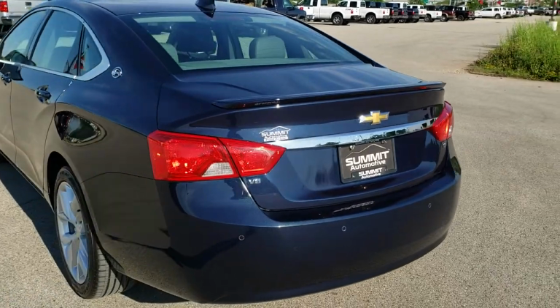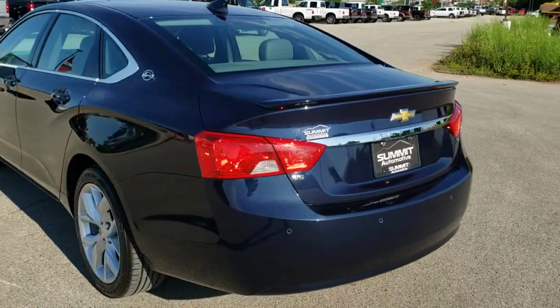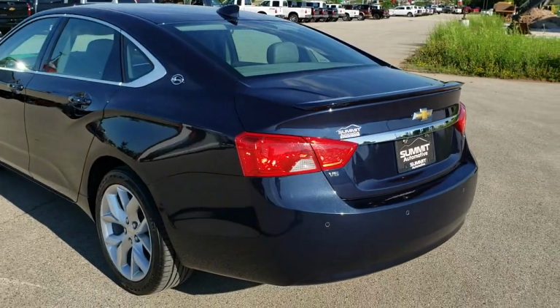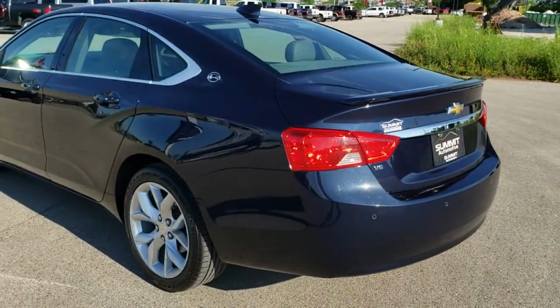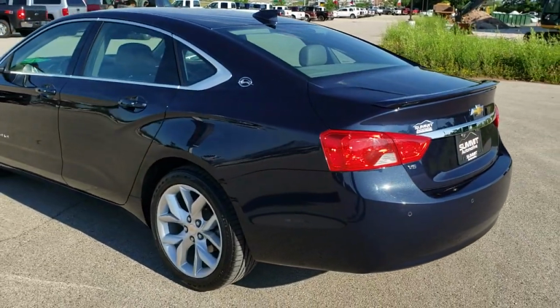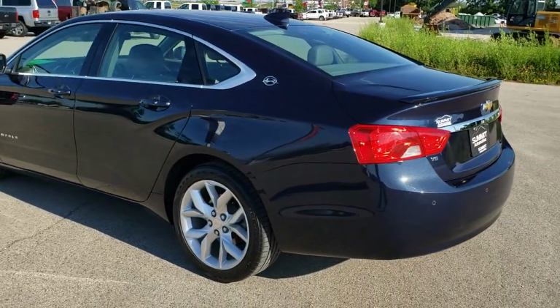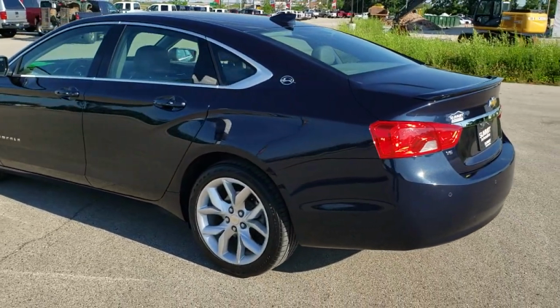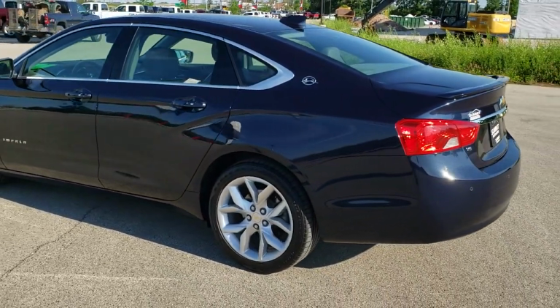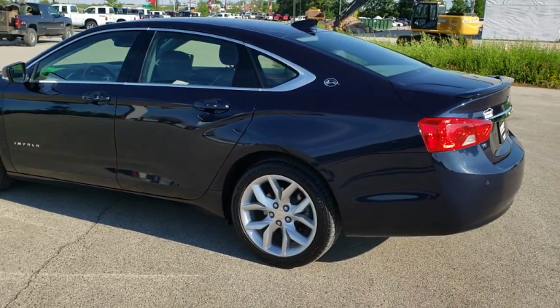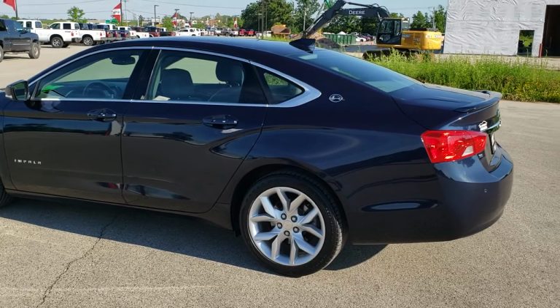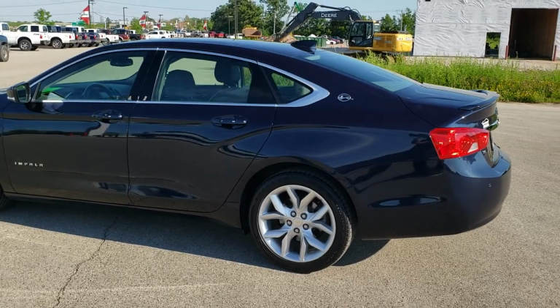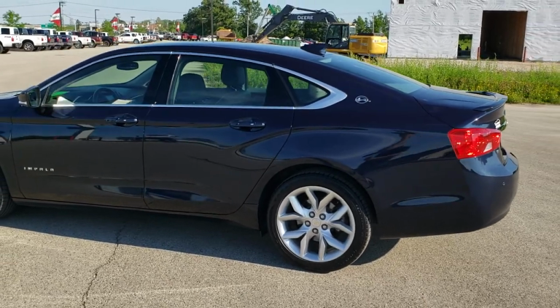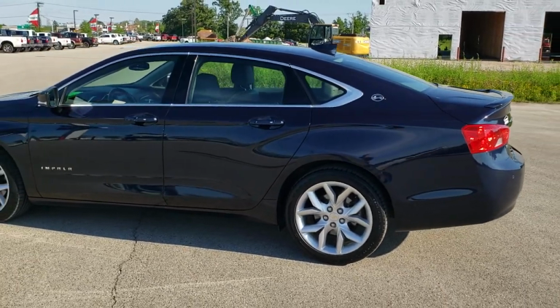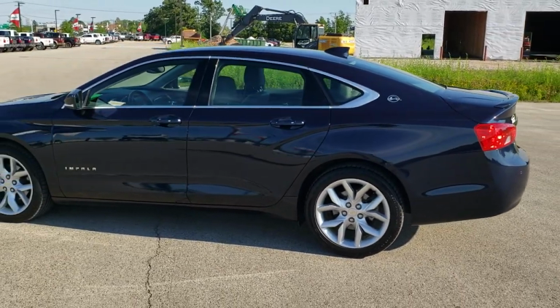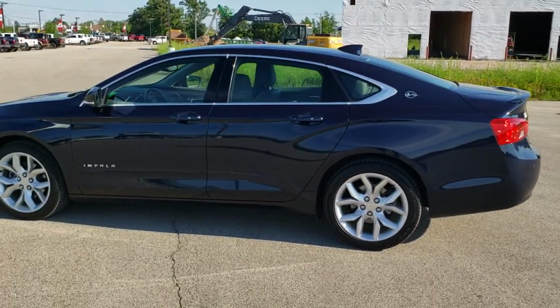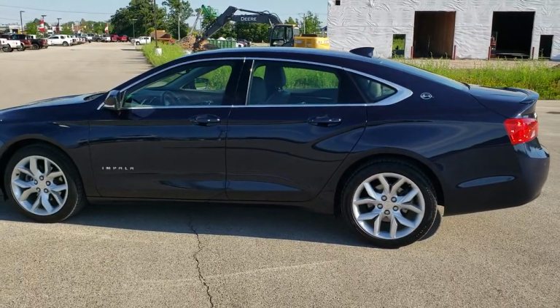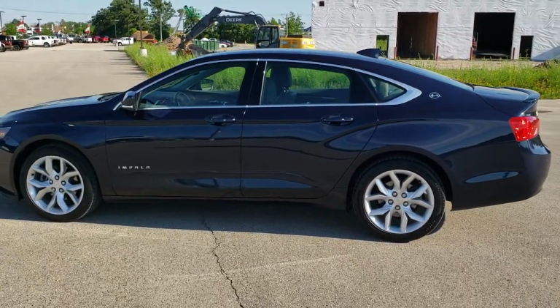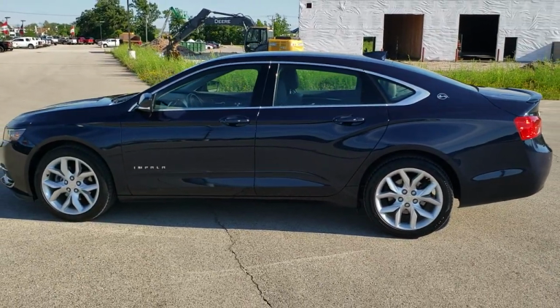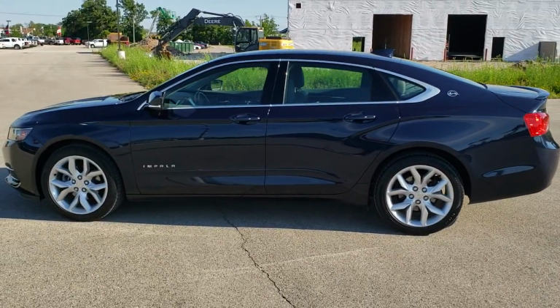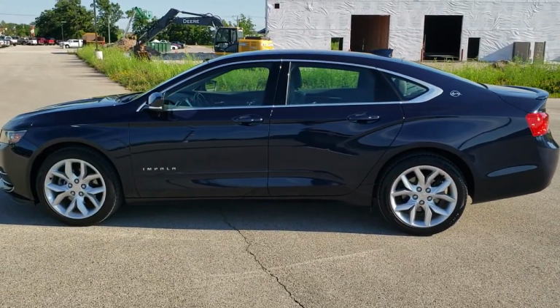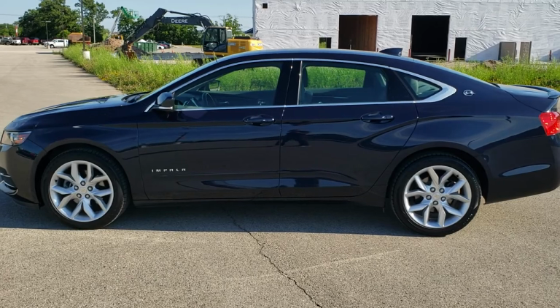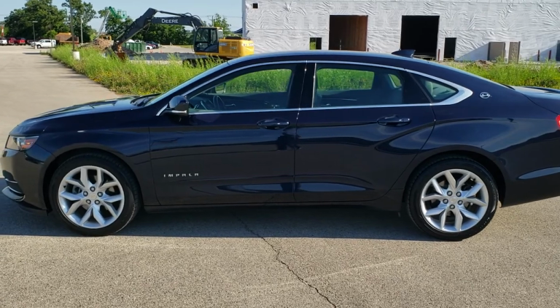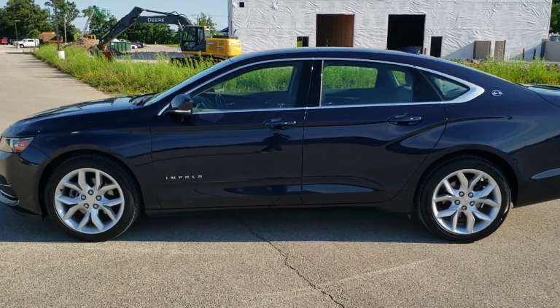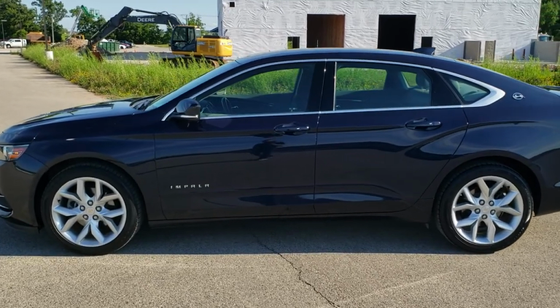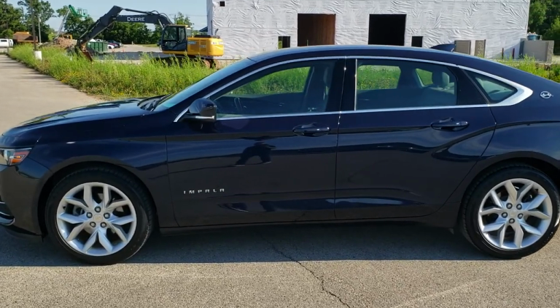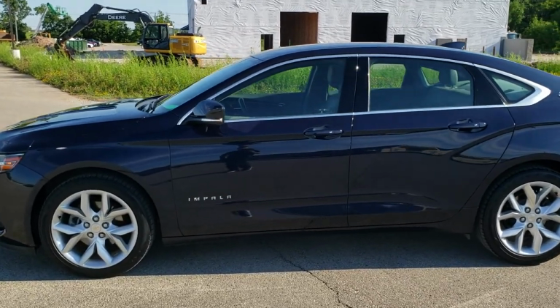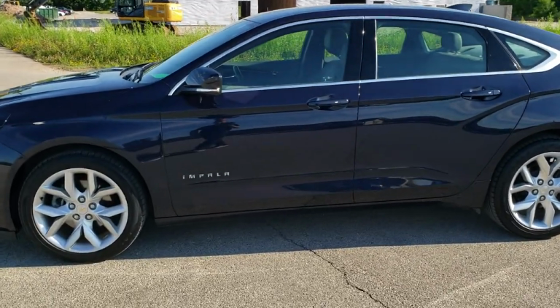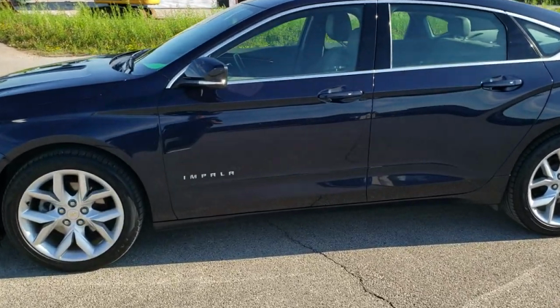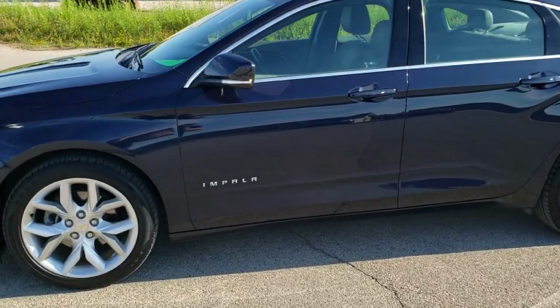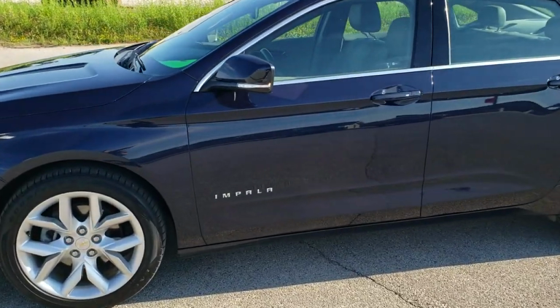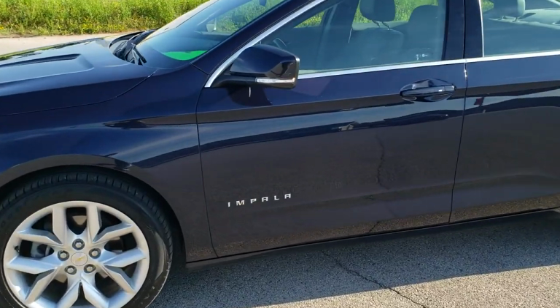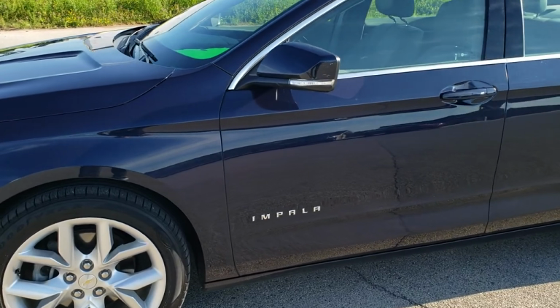Blue velvet metallic is the color. We shoot all of our videos in 1080p, 60 frames per second. So if you have HD capabilities on your computer, tablet or smartphone device, turn them on right now because it is definitely your best way to check out the quality and condition of the vehicle before seeing it in person.